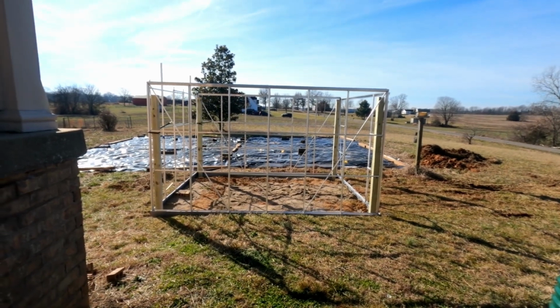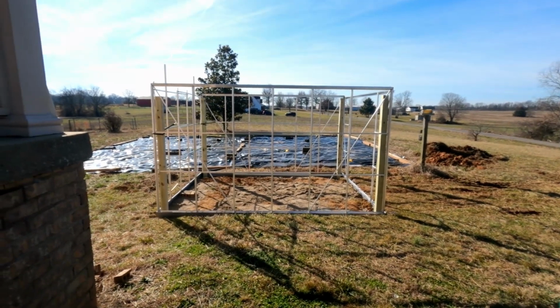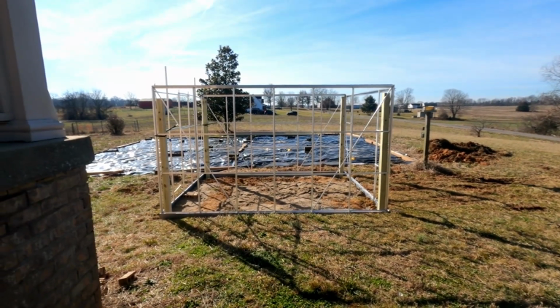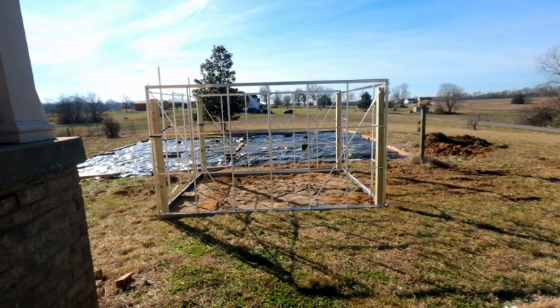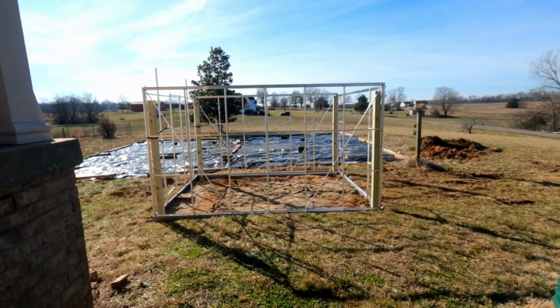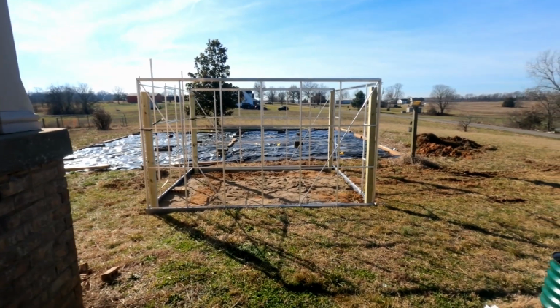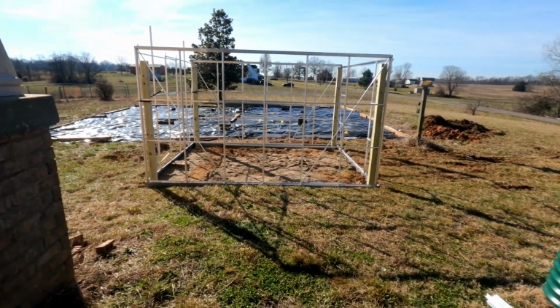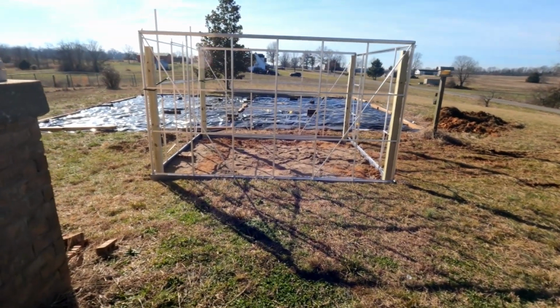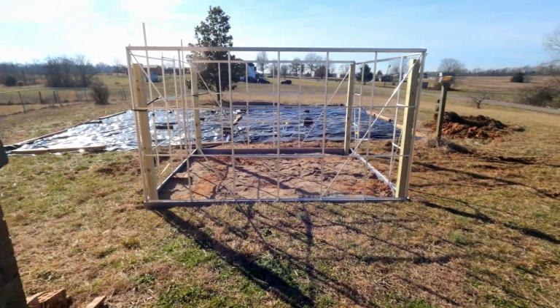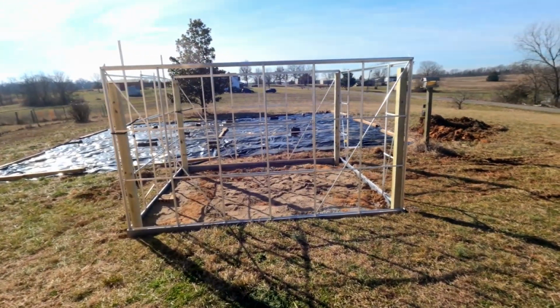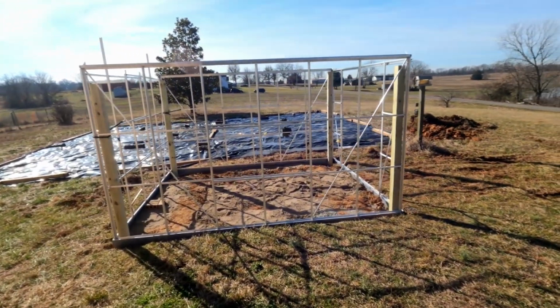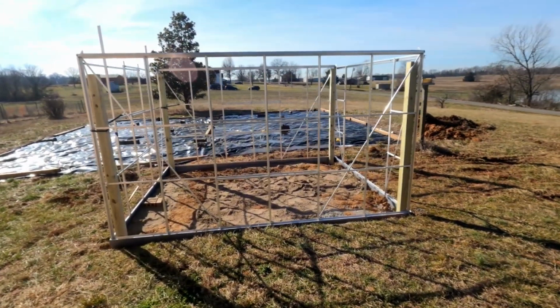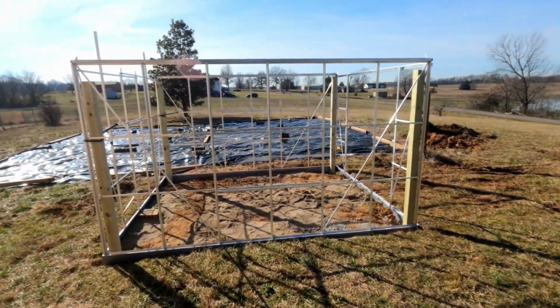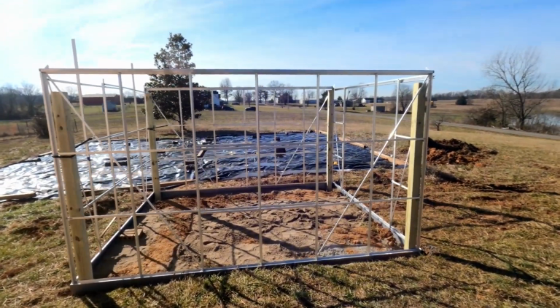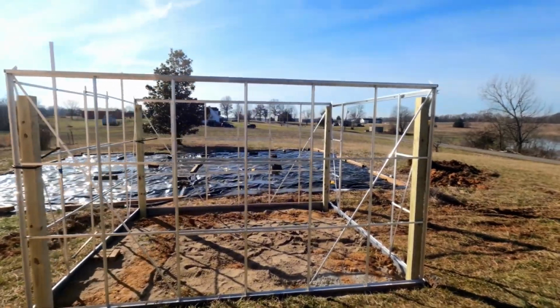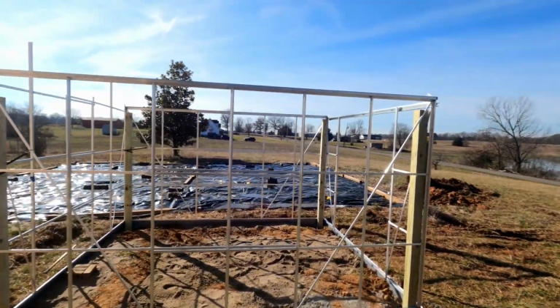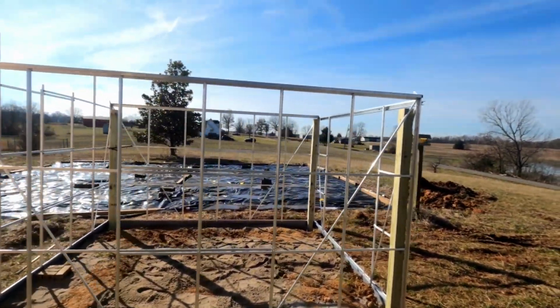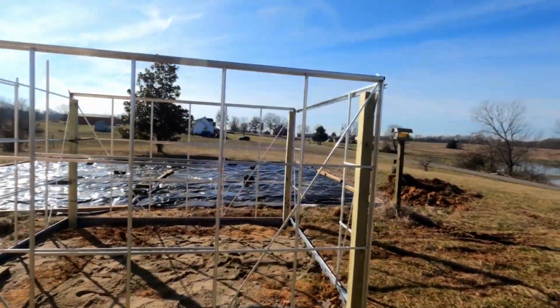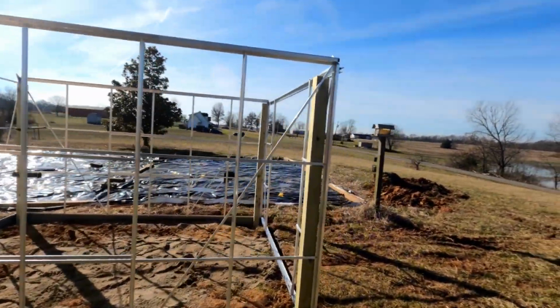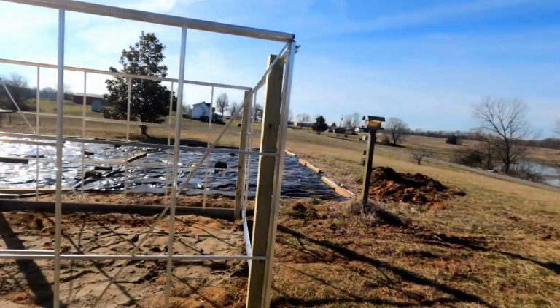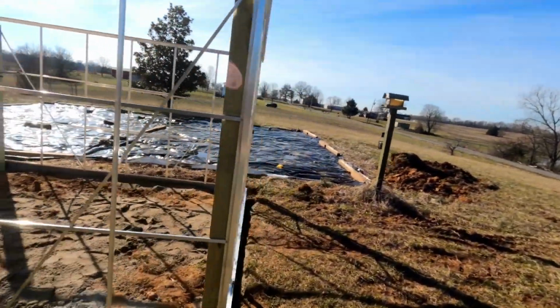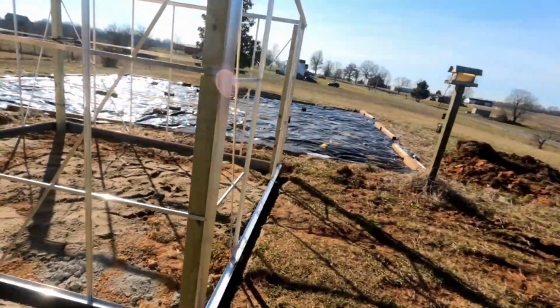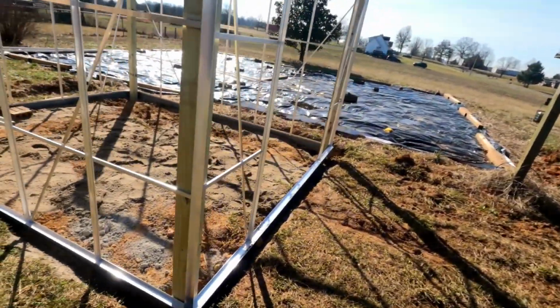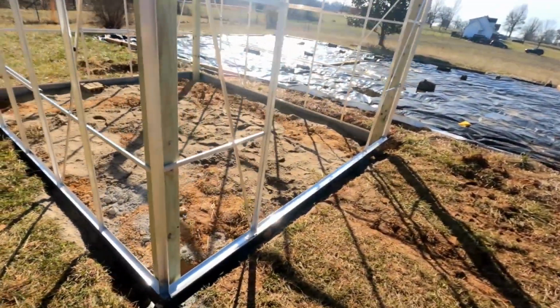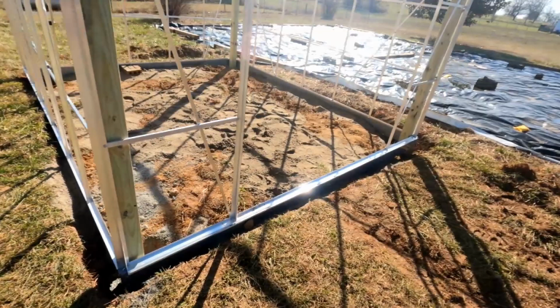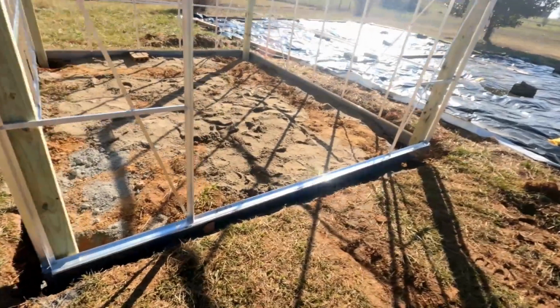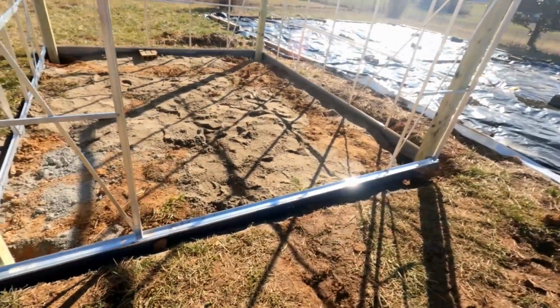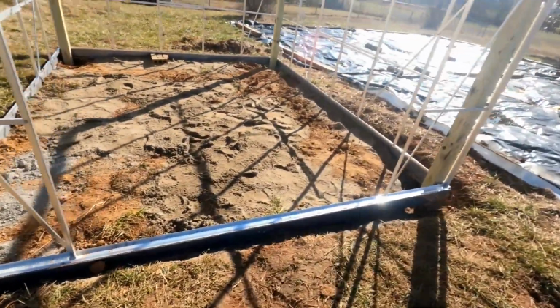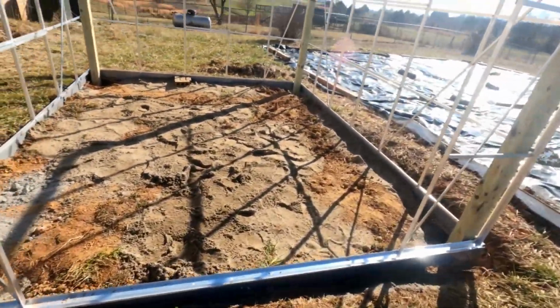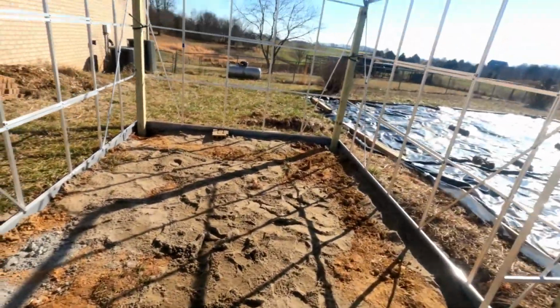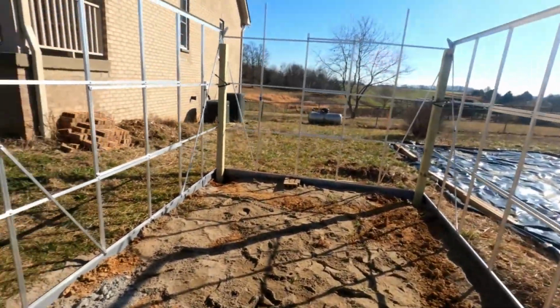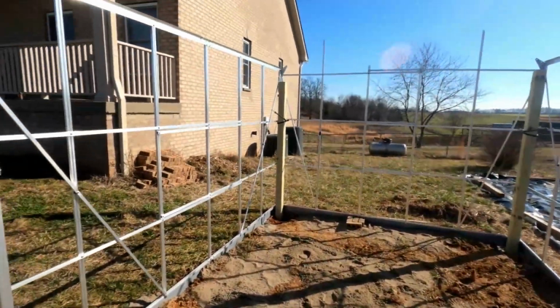Up to this point, we've had the foundation put in. In the last video, we put up all the walls, and at this point I'm recapping that we put up all the verticals, we put up all the horizontal braces, and I'm showing where I put in and installed my corner posts.